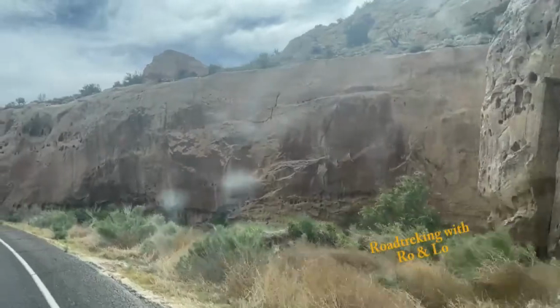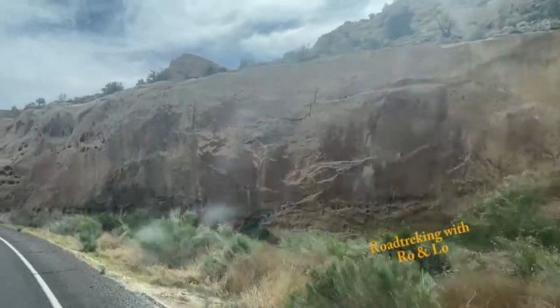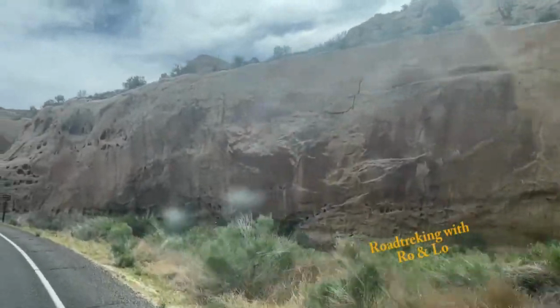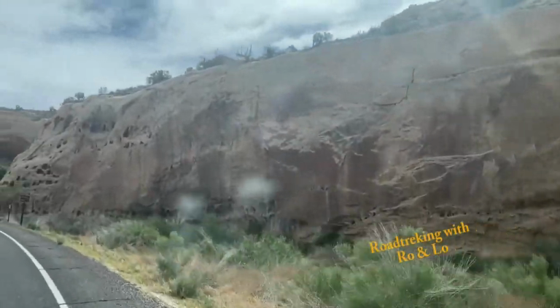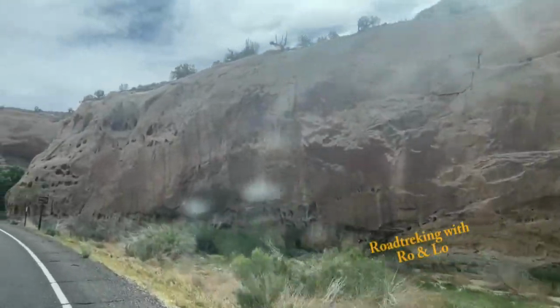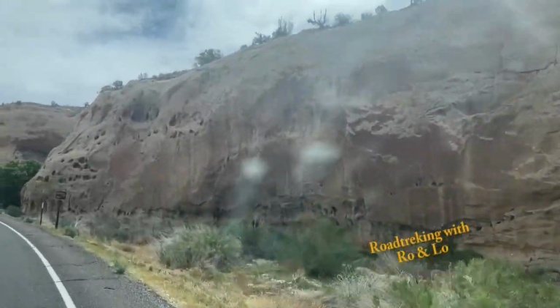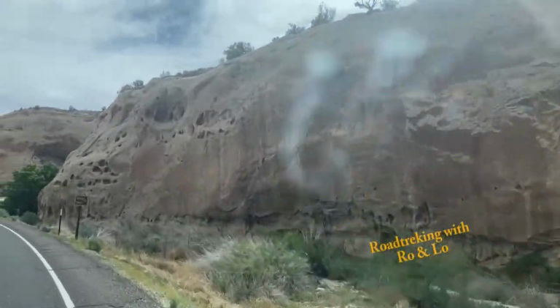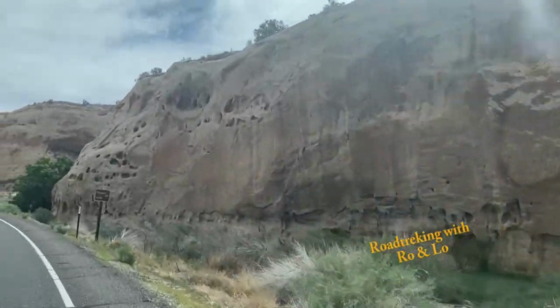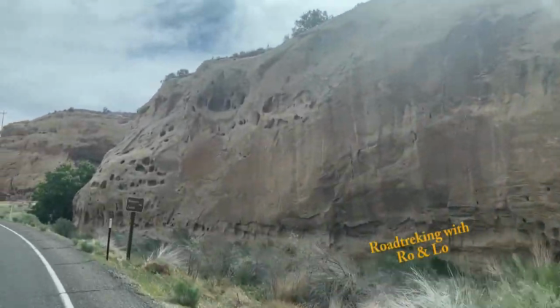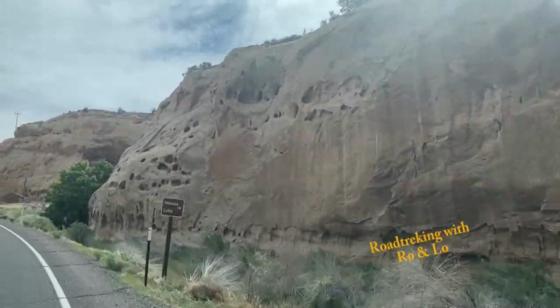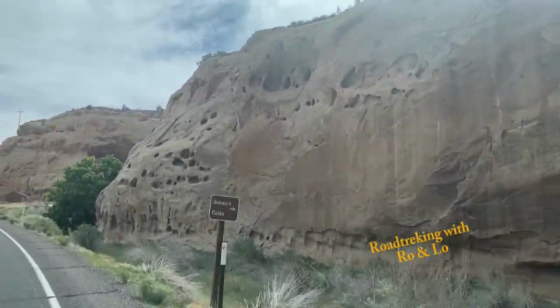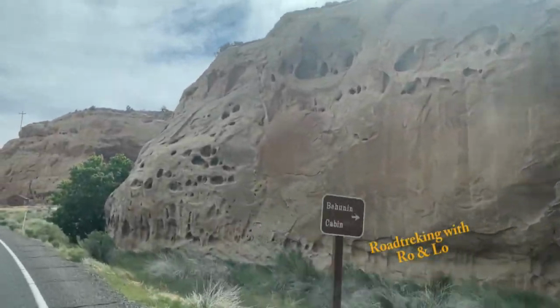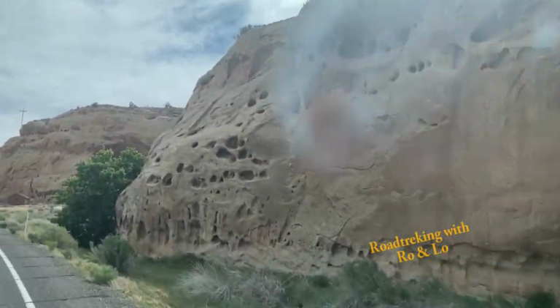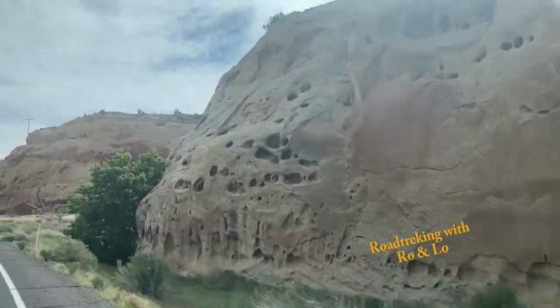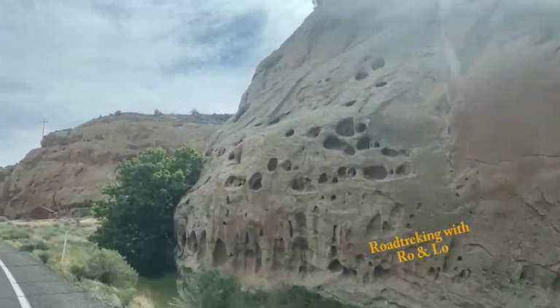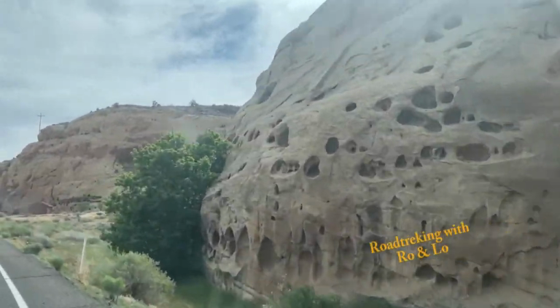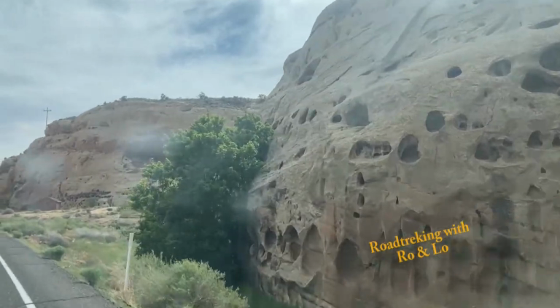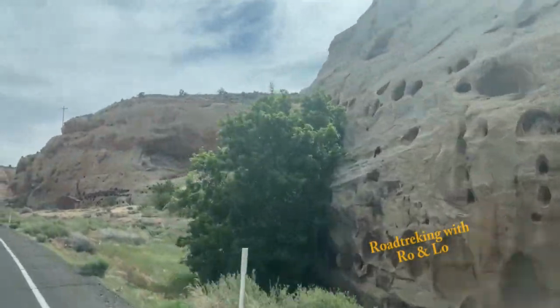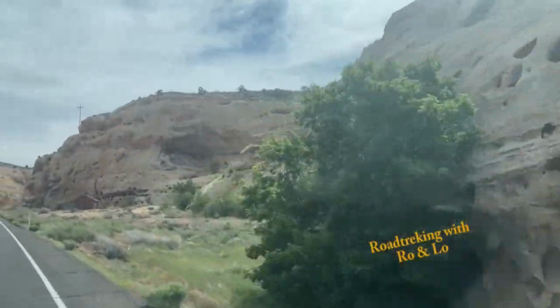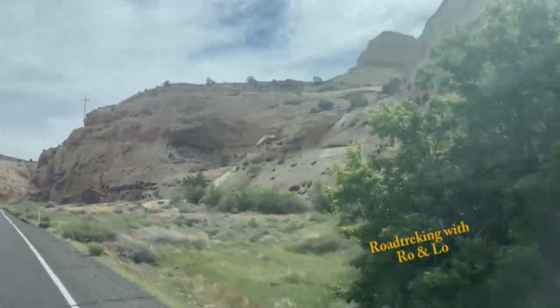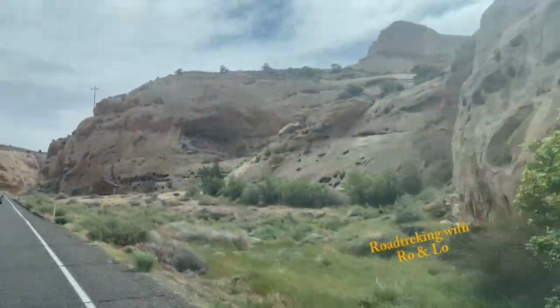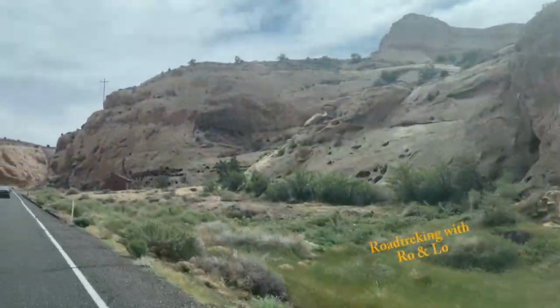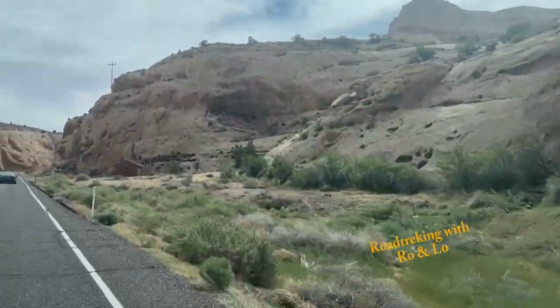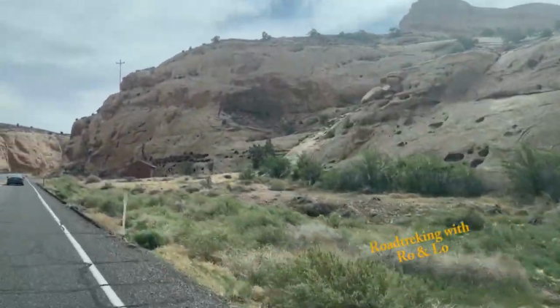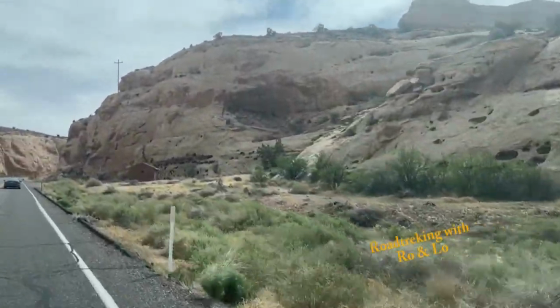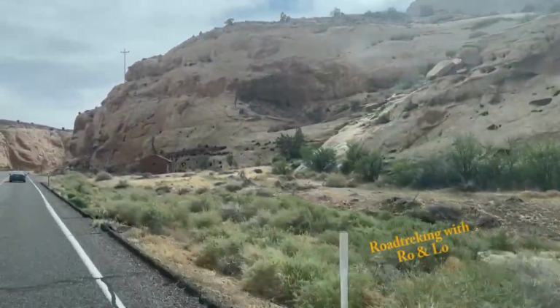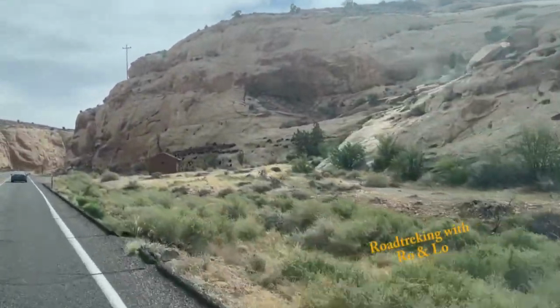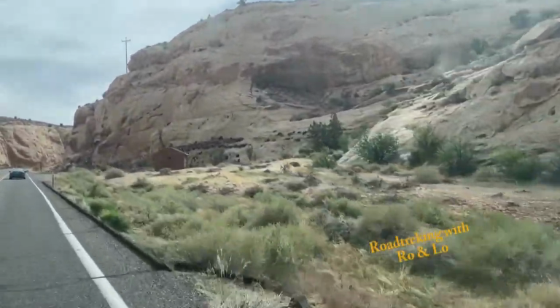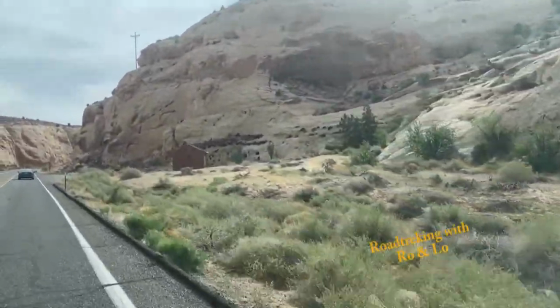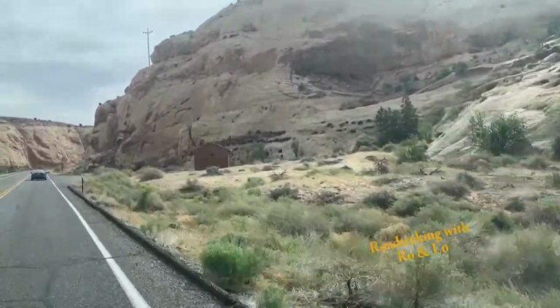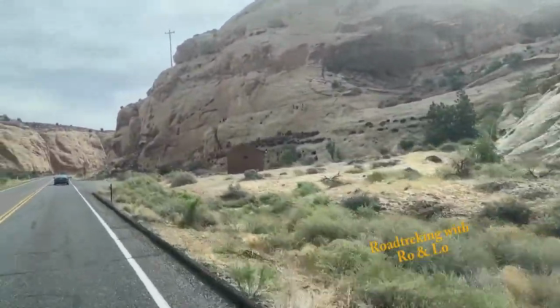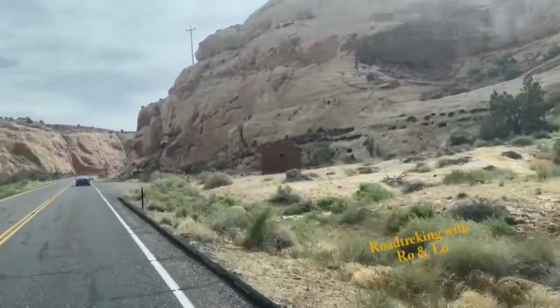You'll be surrounded by rare mesas and bizarre shapes called Upper Blue Hills and framed to the south by the Henry Mountains and San Rafael, swelled to the north.